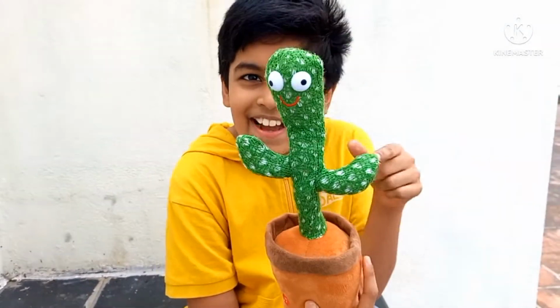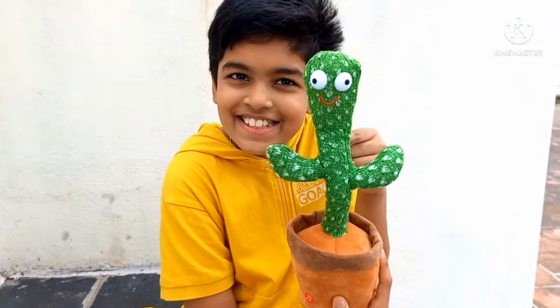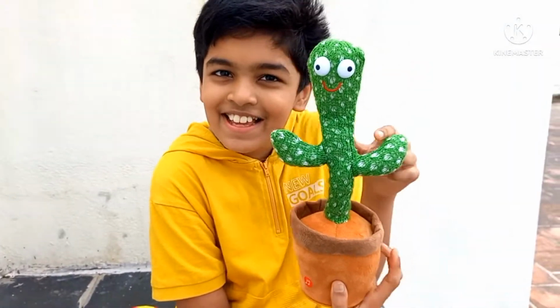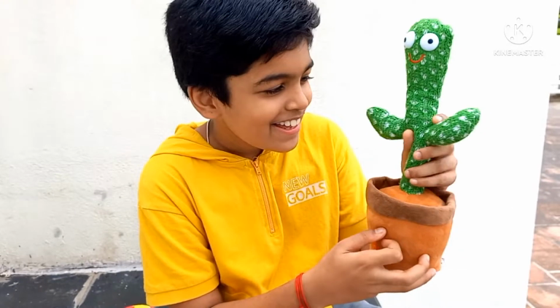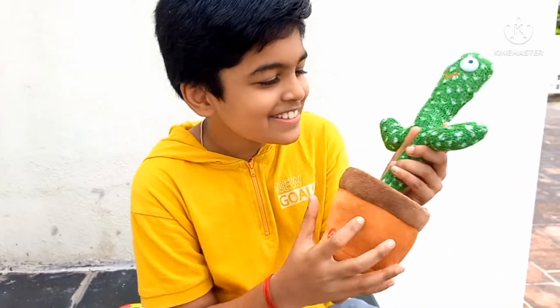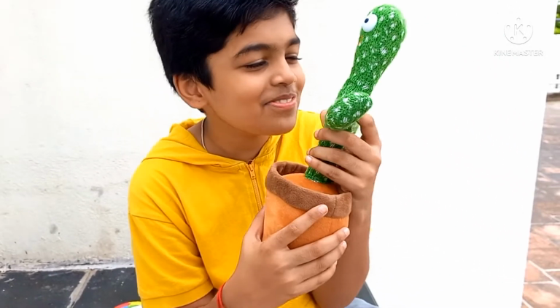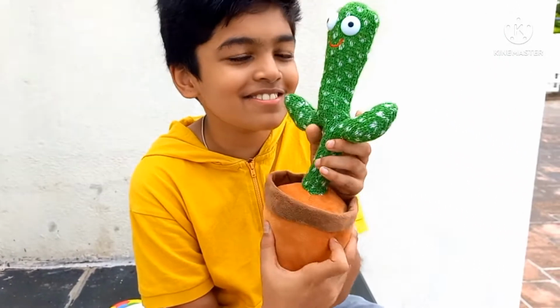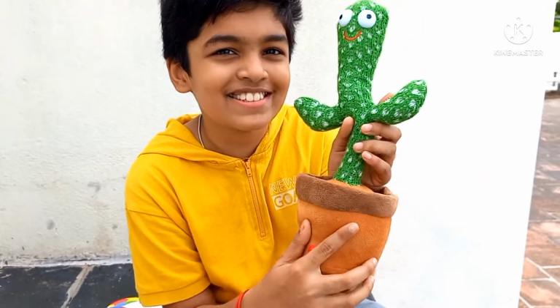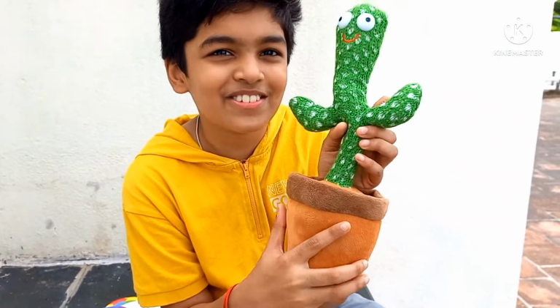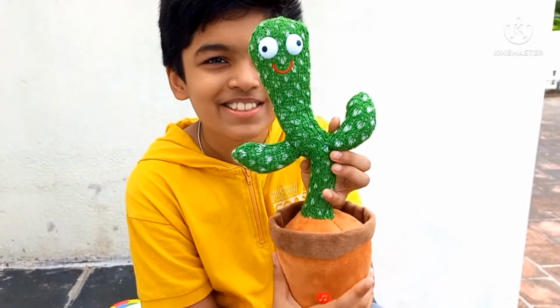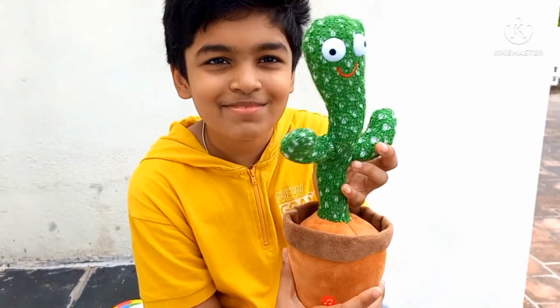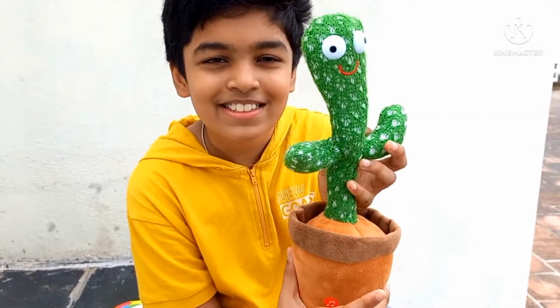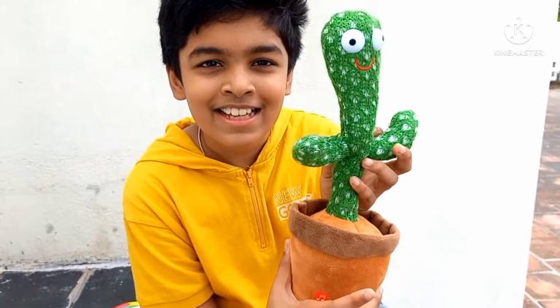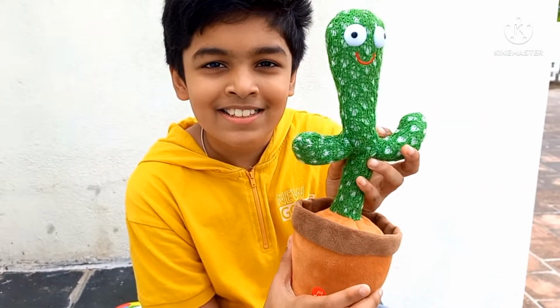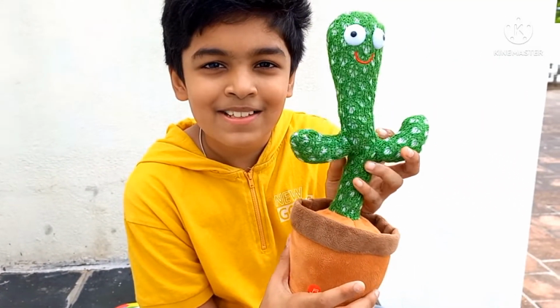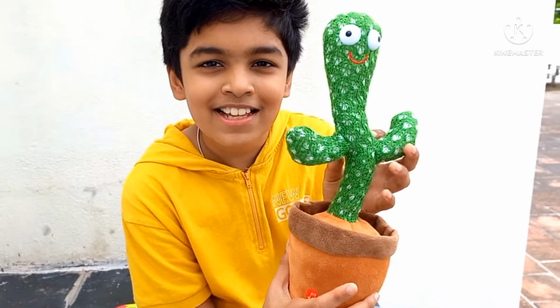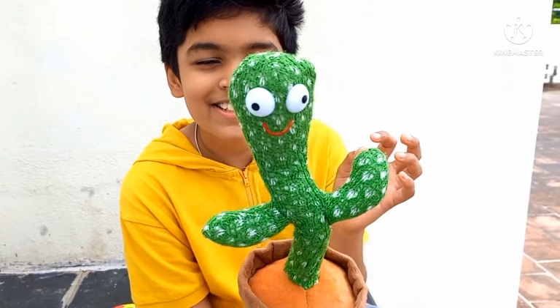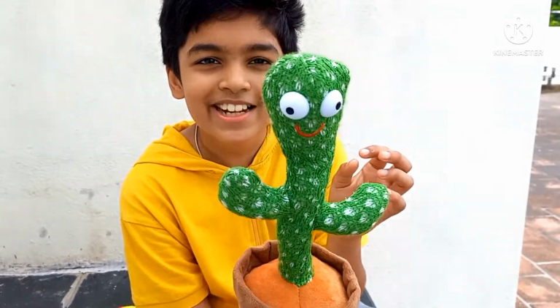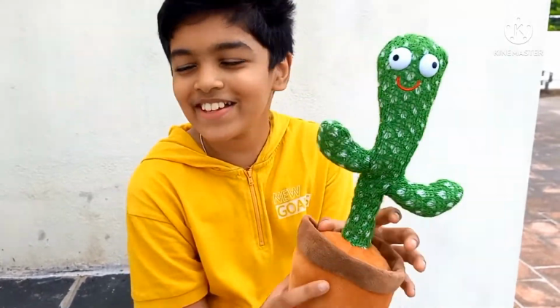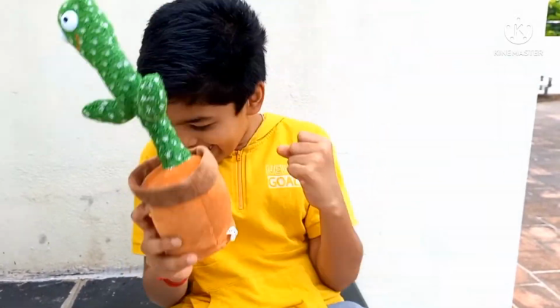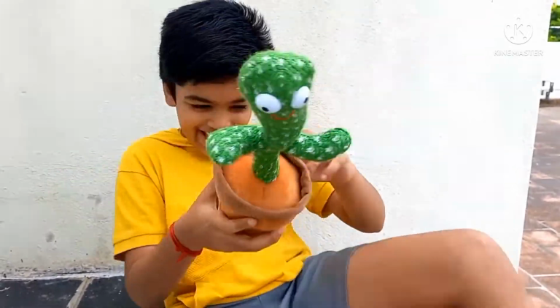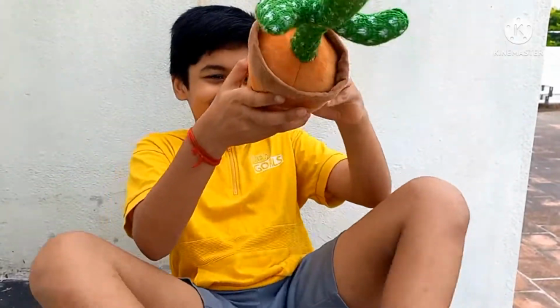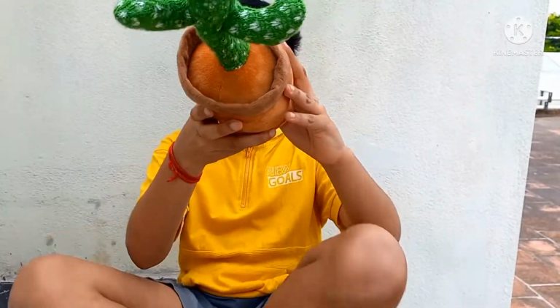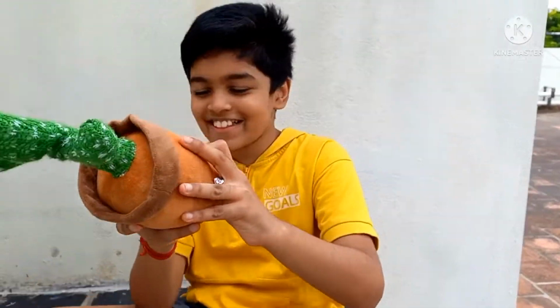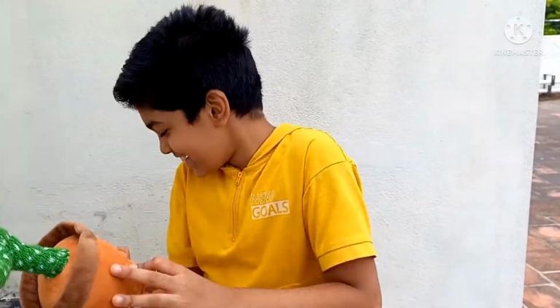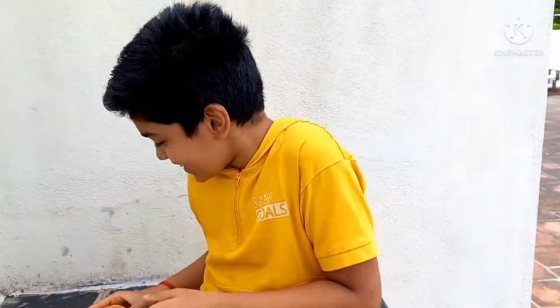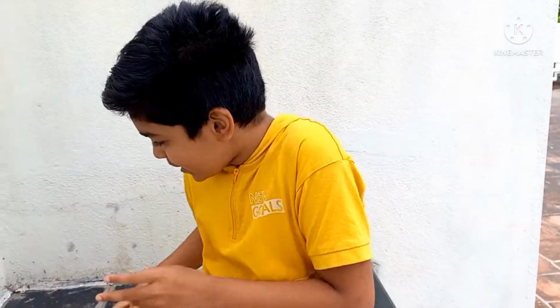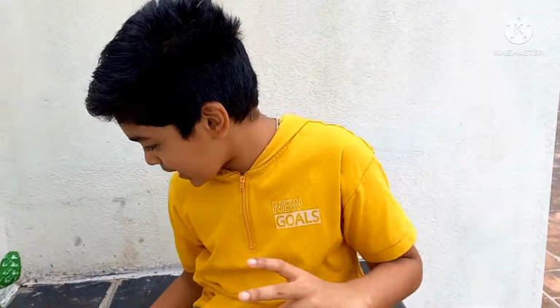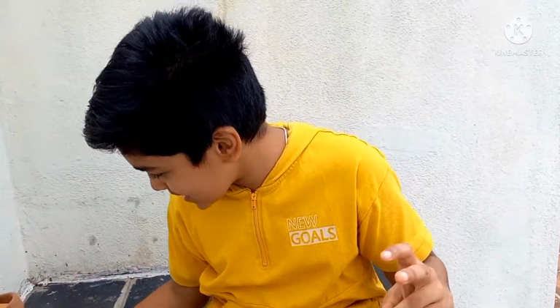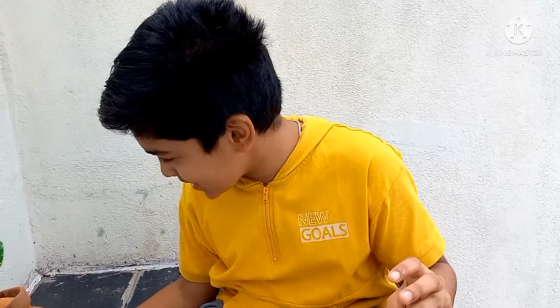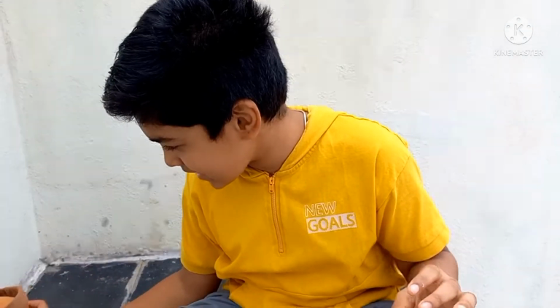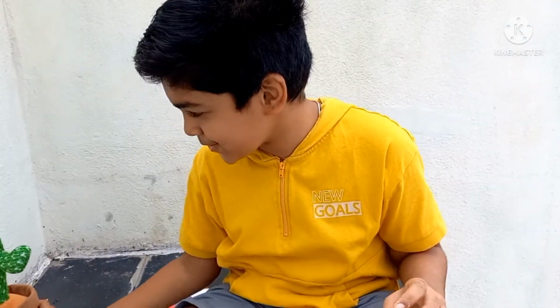He's telling me — hey, please like and subscribe! Okay, okay. Now let's go to the second toy.